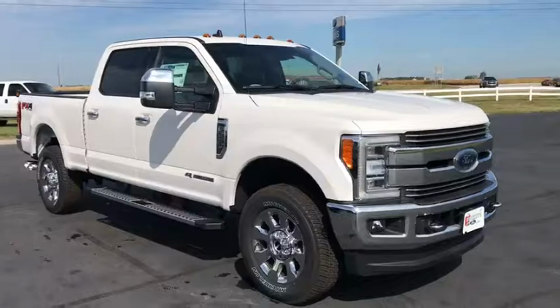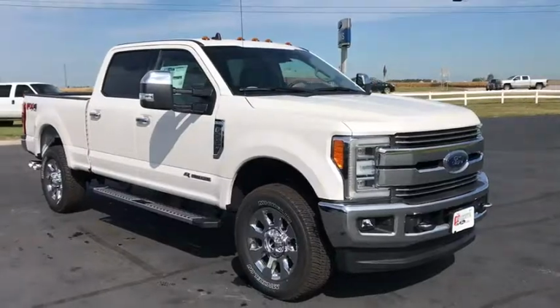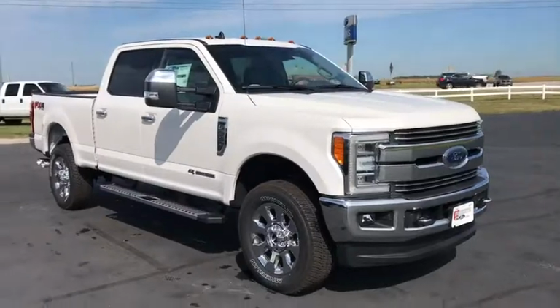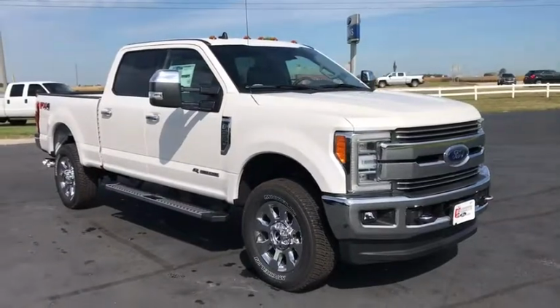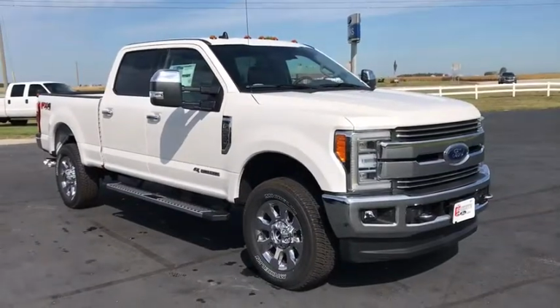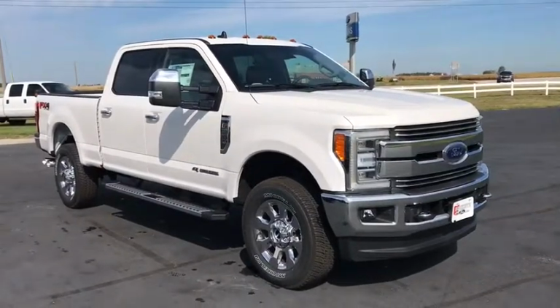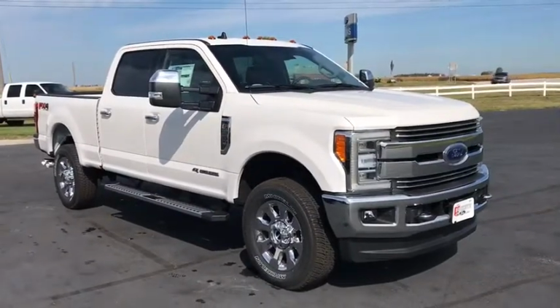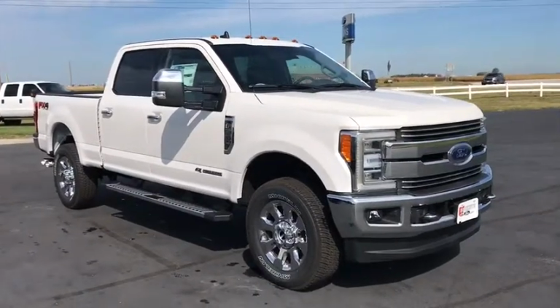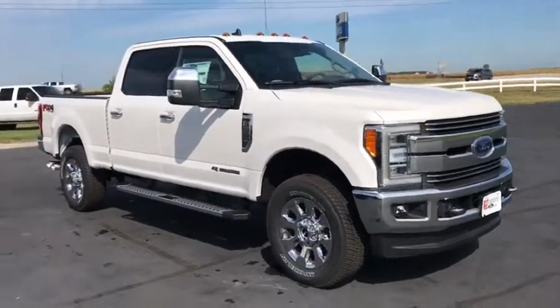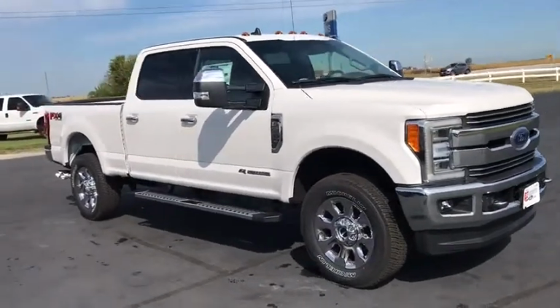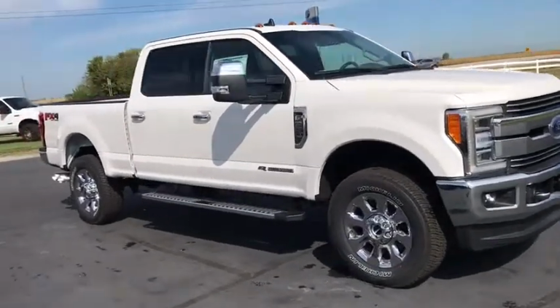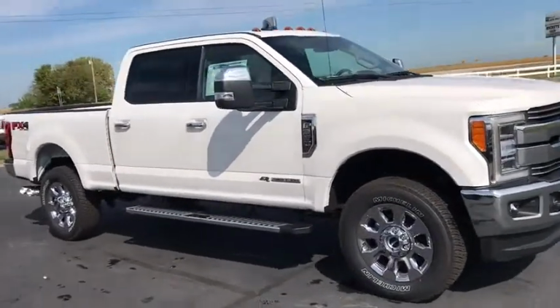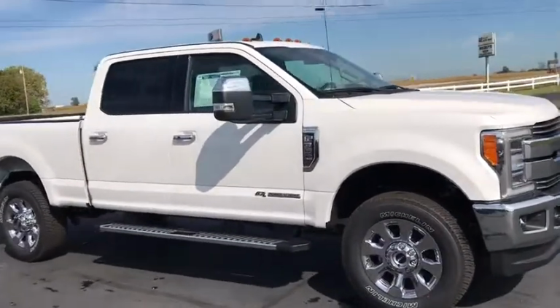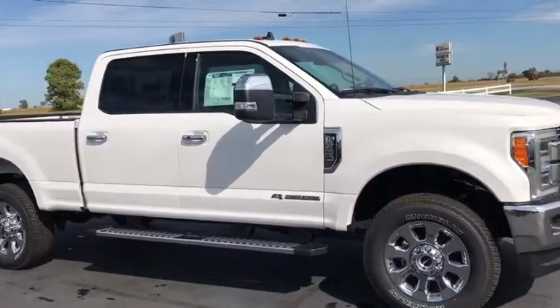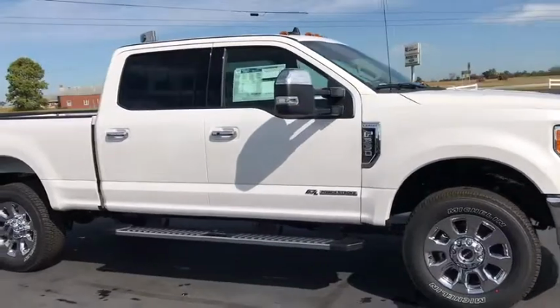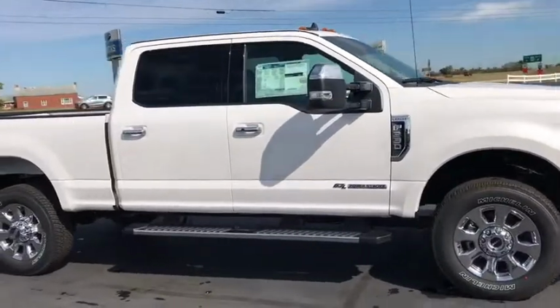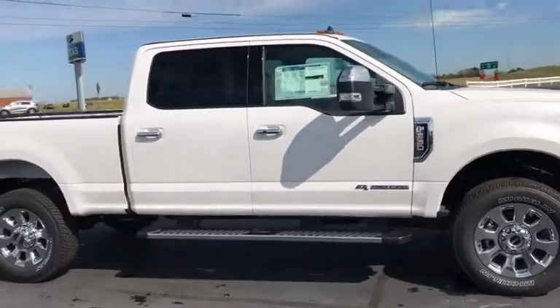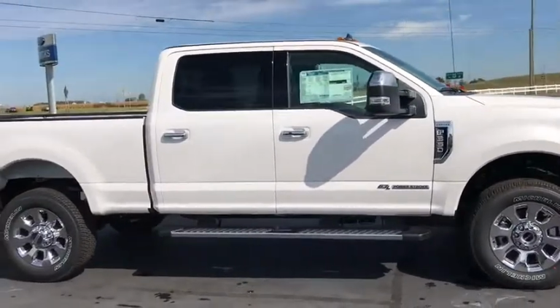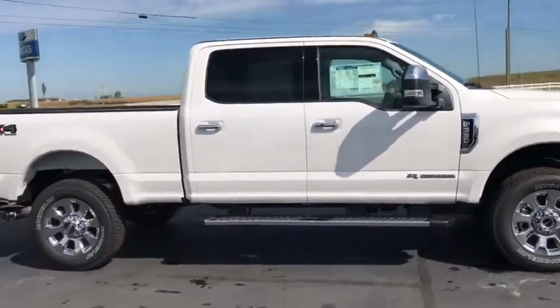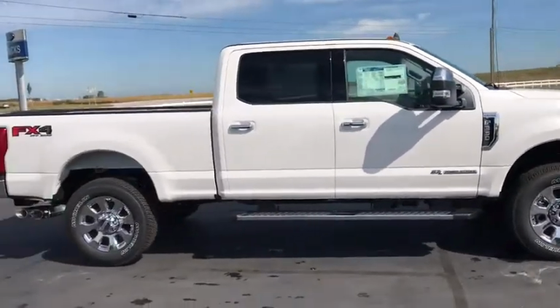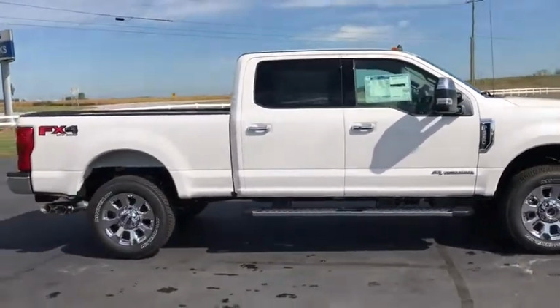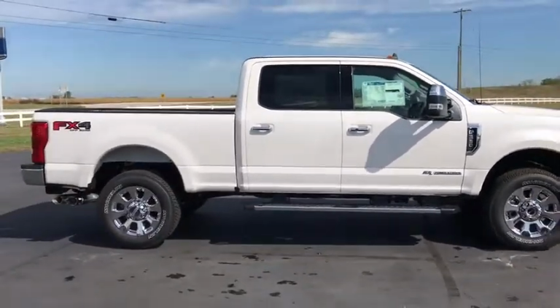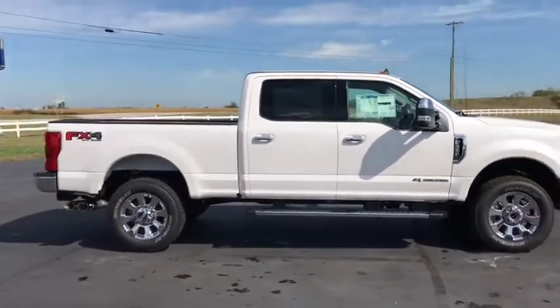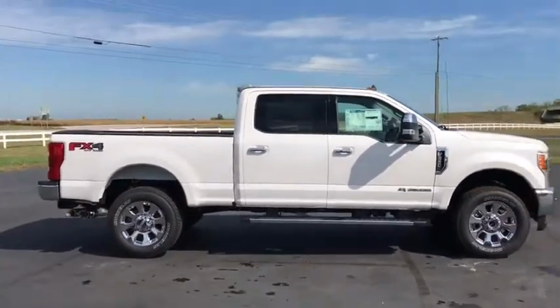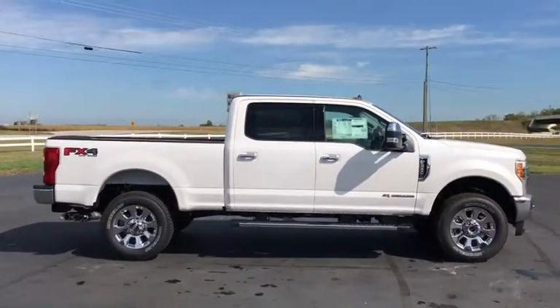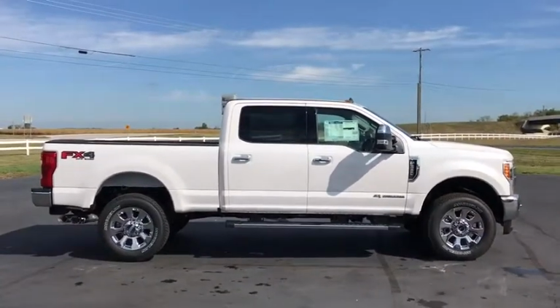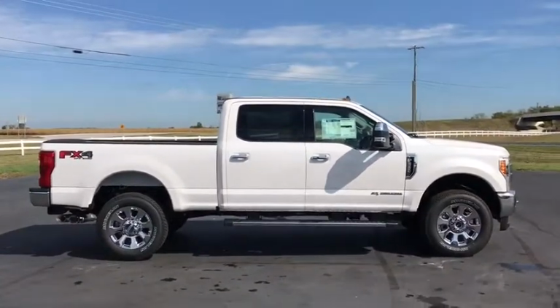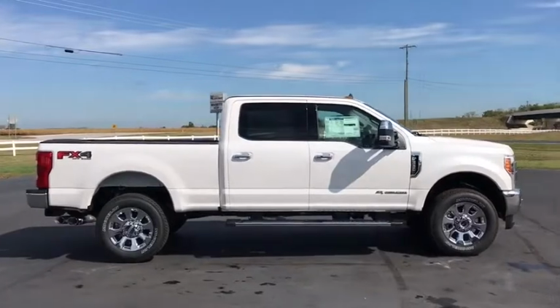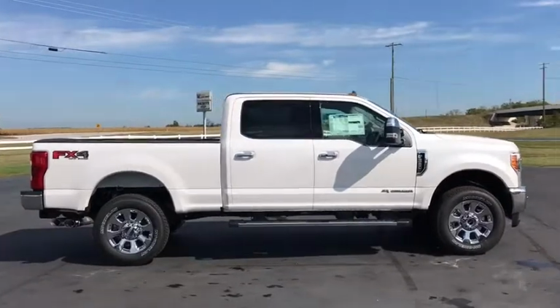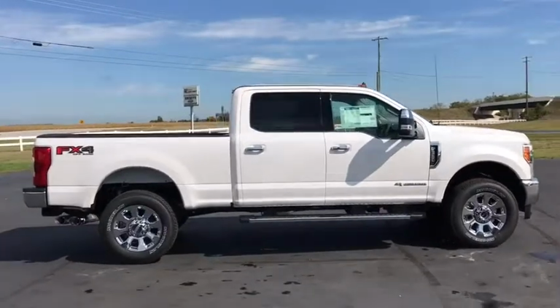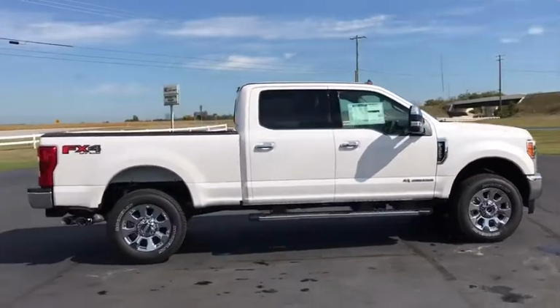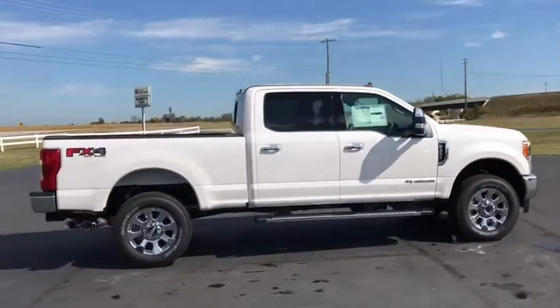You are going to love the 2019 Ford F-350 Super Duty. Head-to-head fuel efficiency, head-to-head towing, head-to-head torque. Ford F-350 Super Duty.